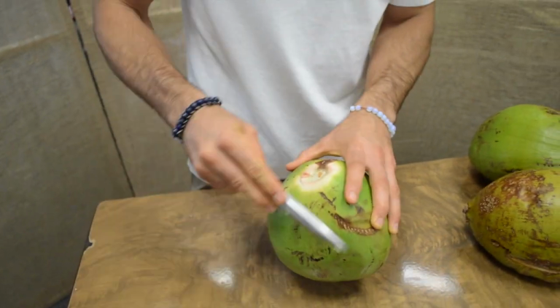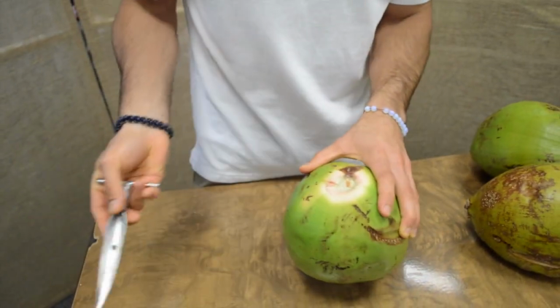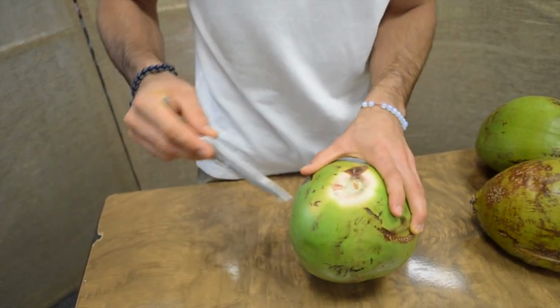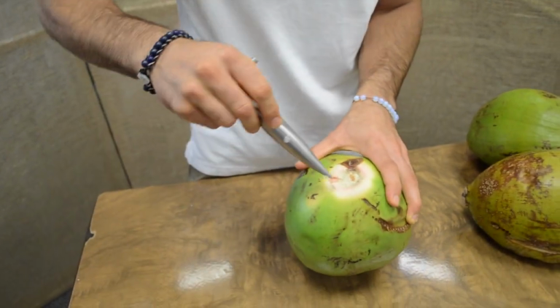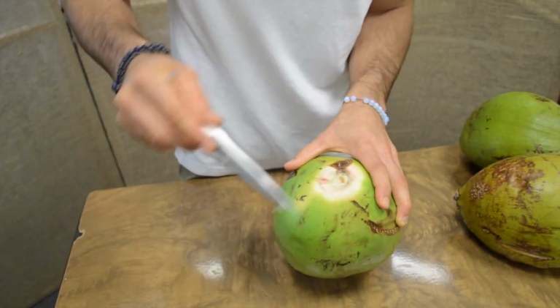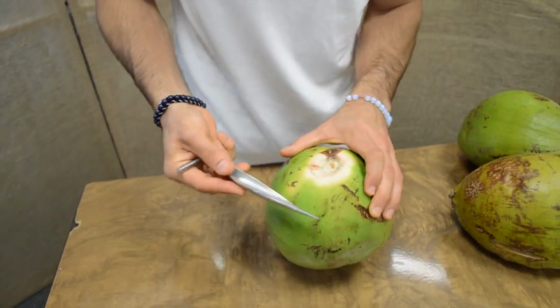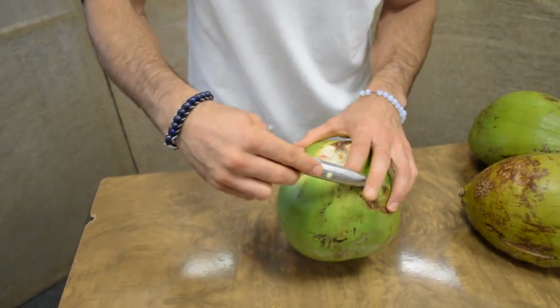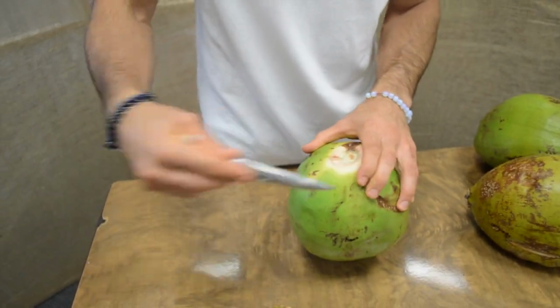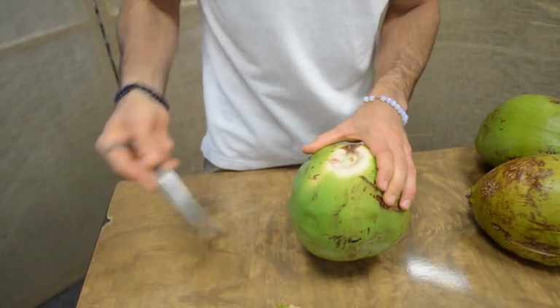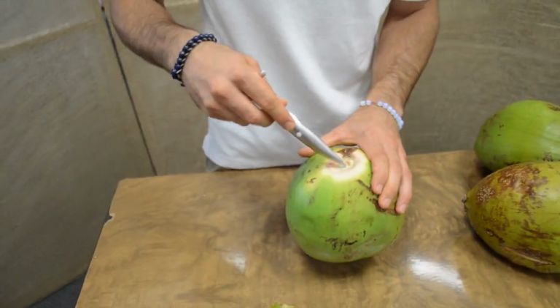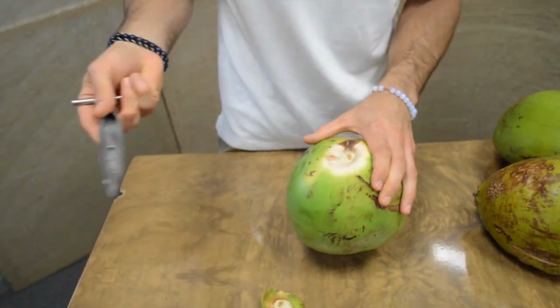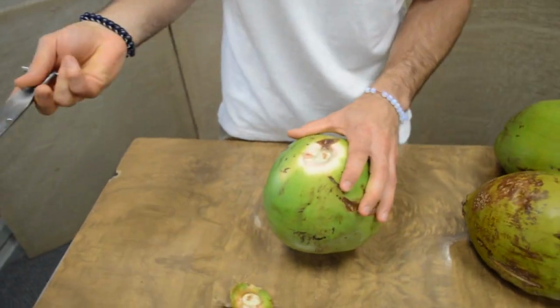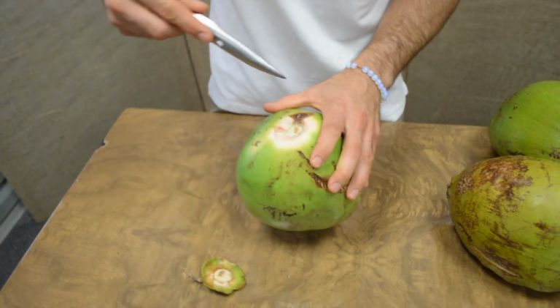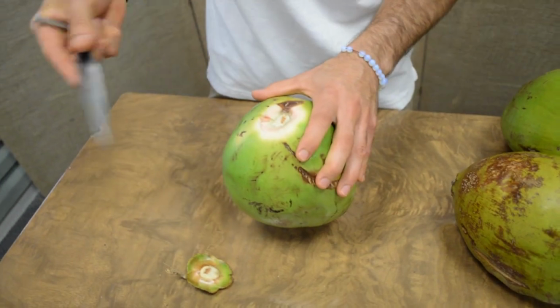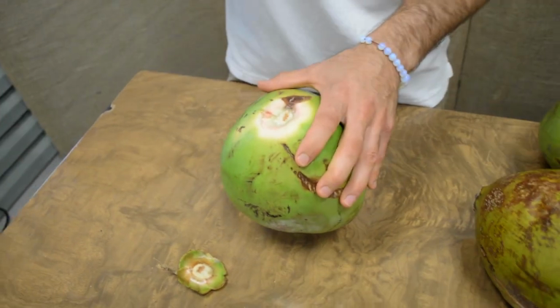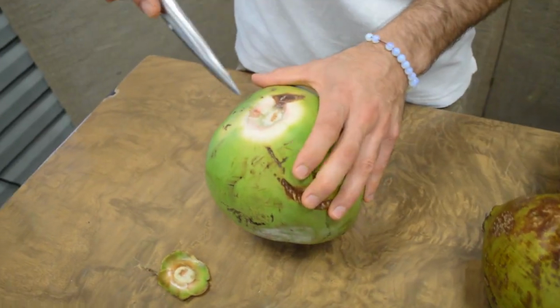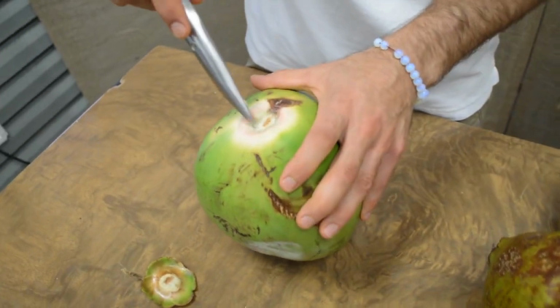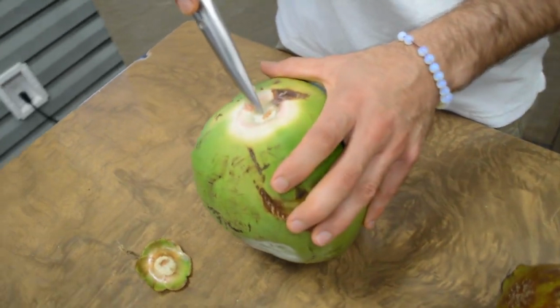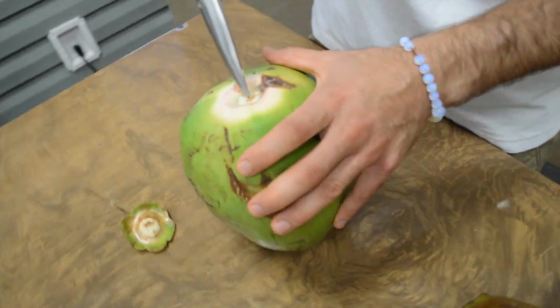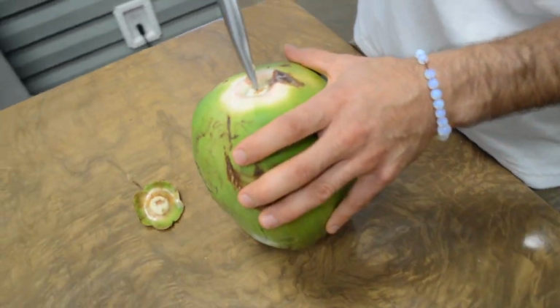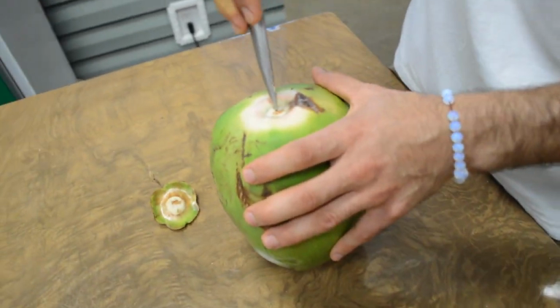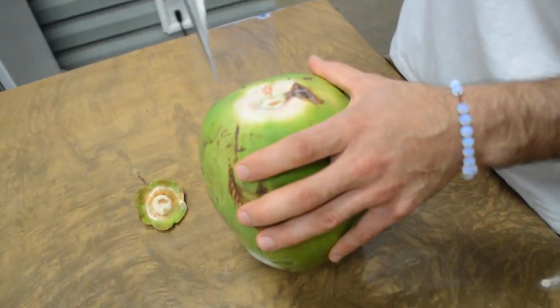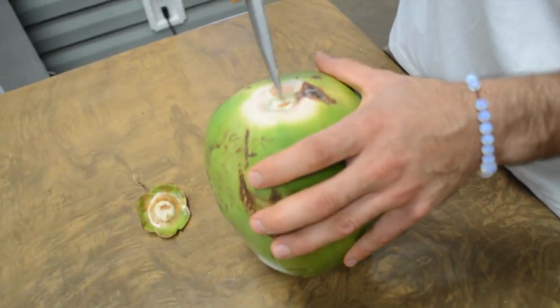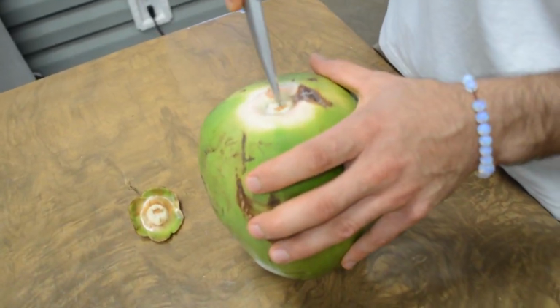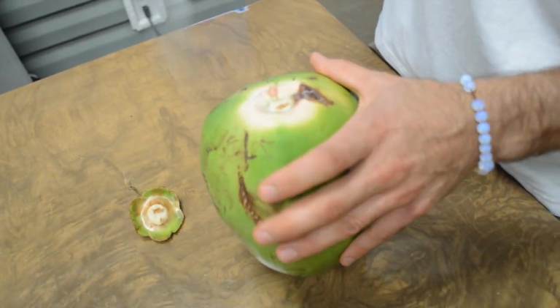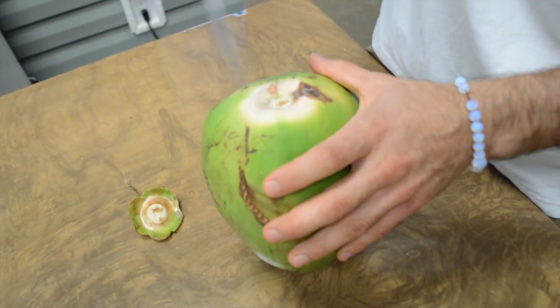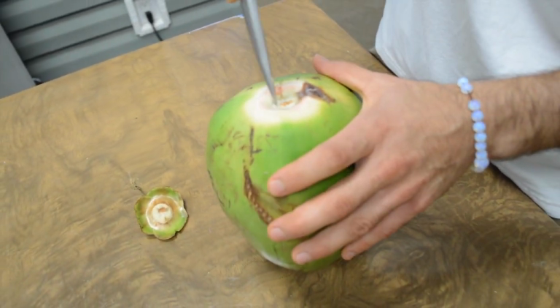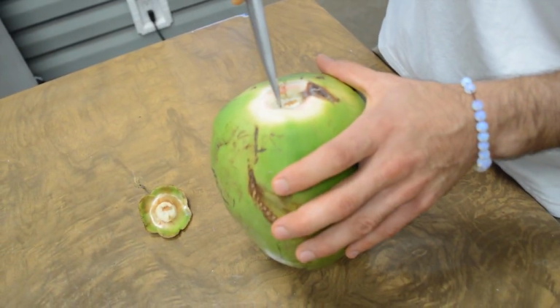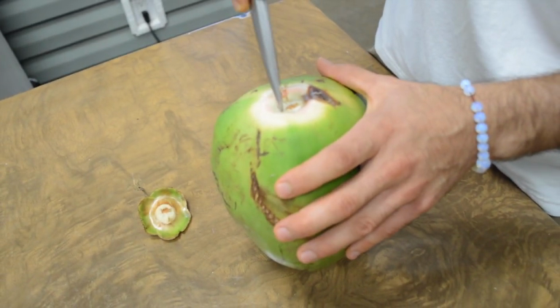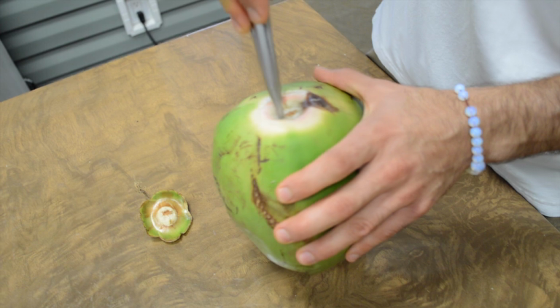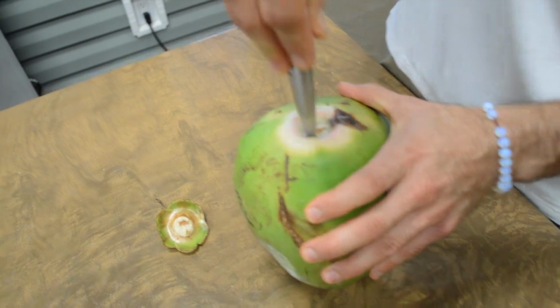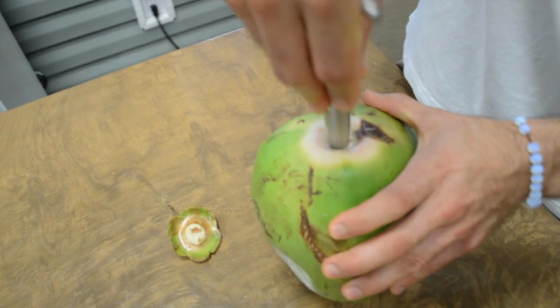Now, the one thing I found is that no one tells you — they're all saying just shove it right in and you're good to go. It is, but some people had trouble — they were sticking it in the center. The key to this is you want to go through the side.